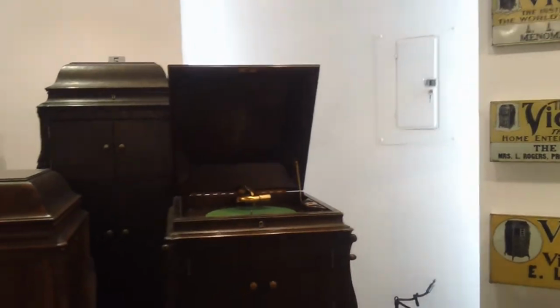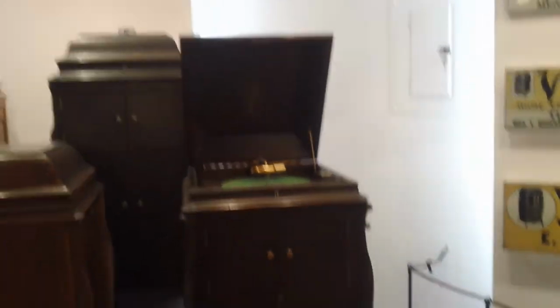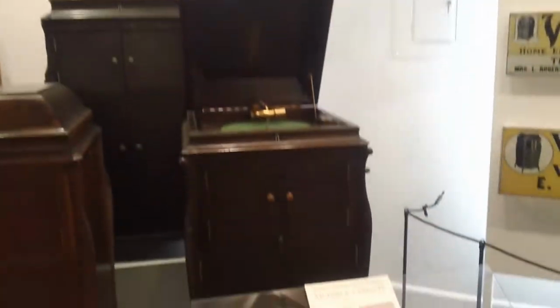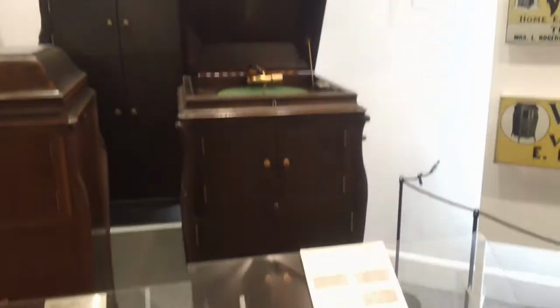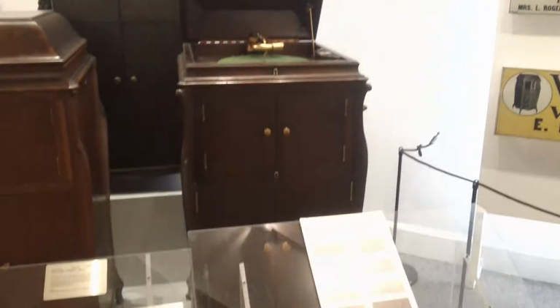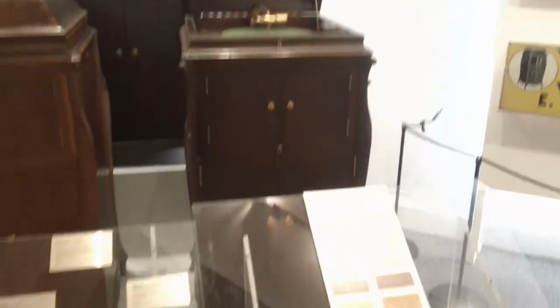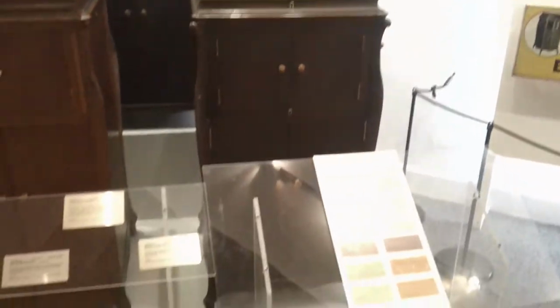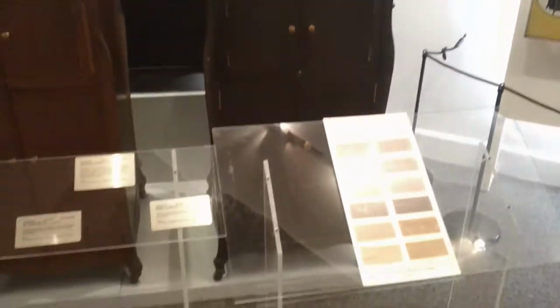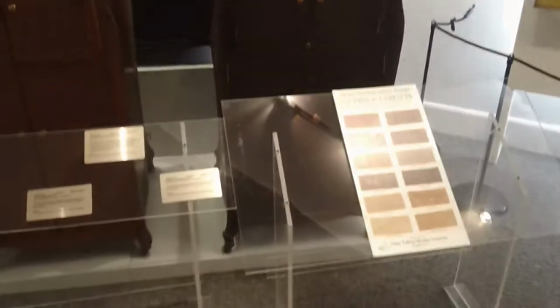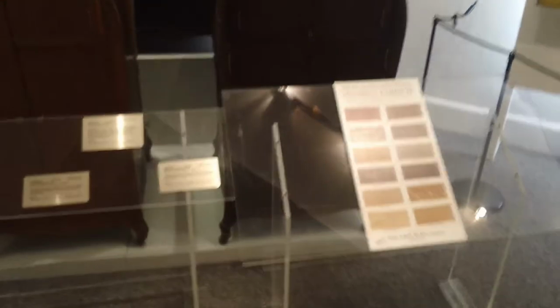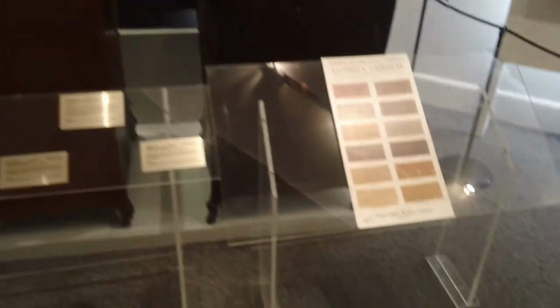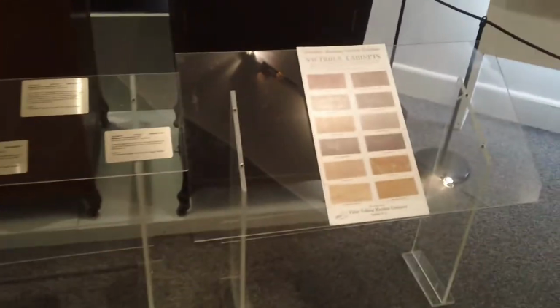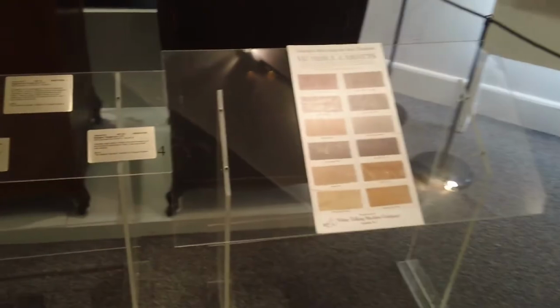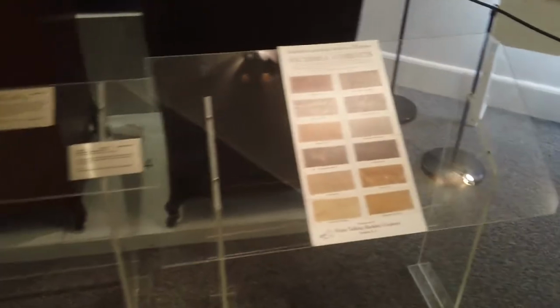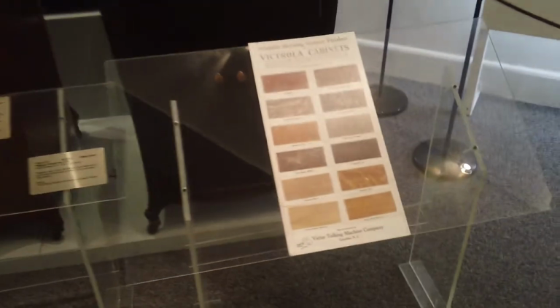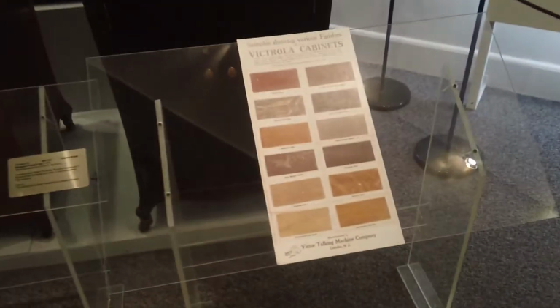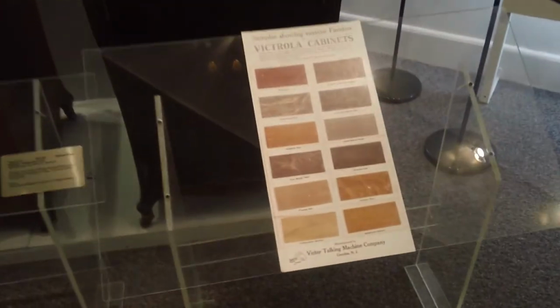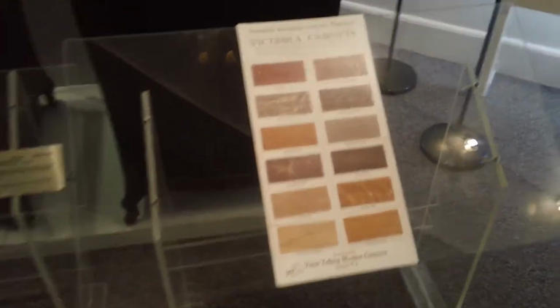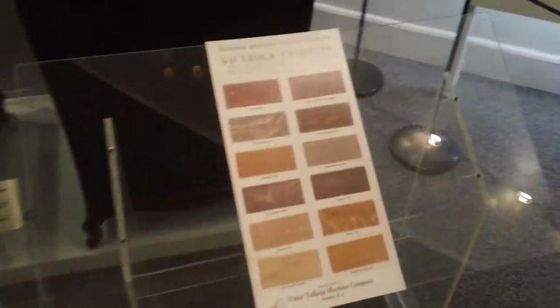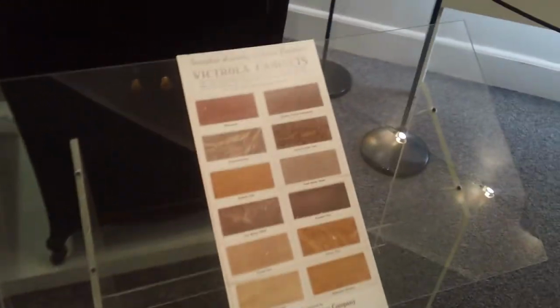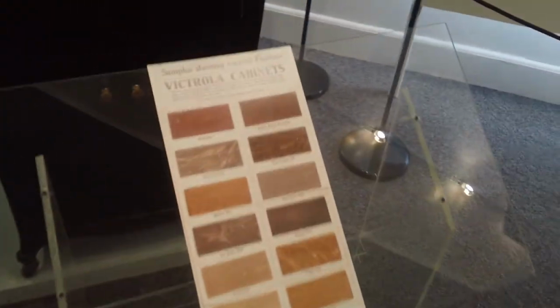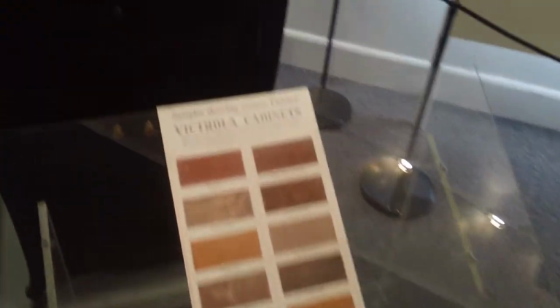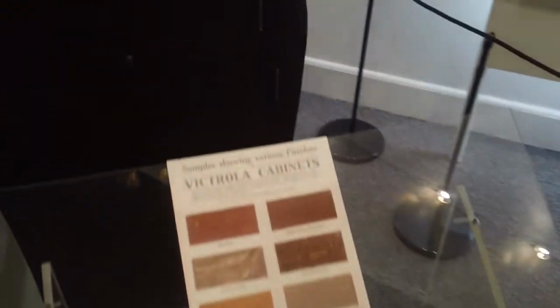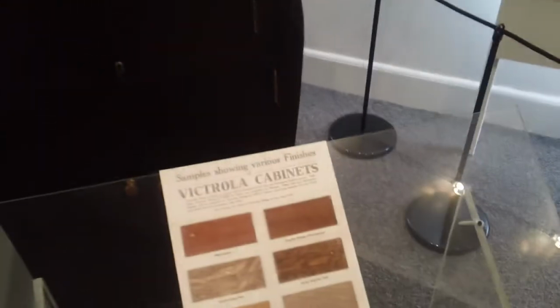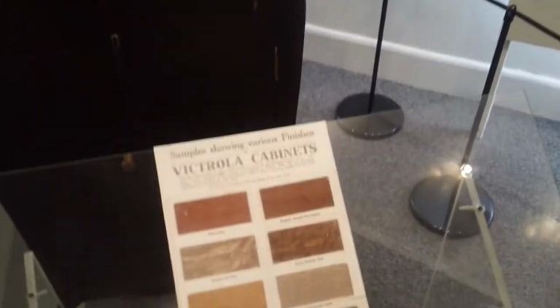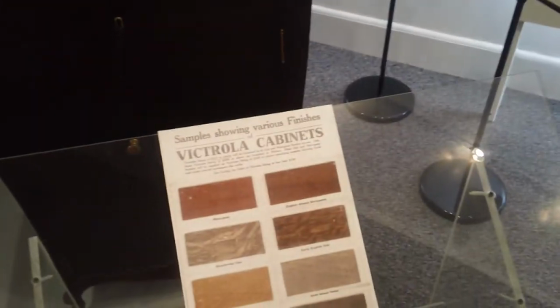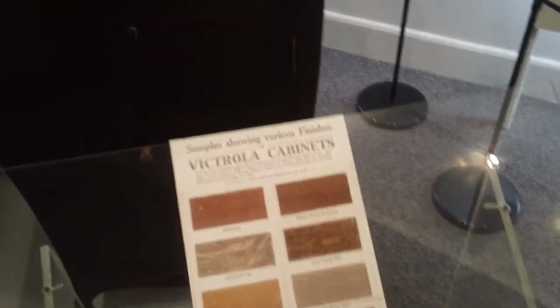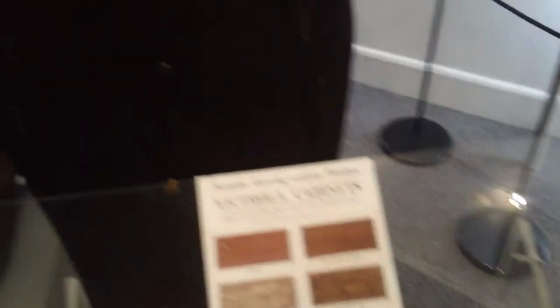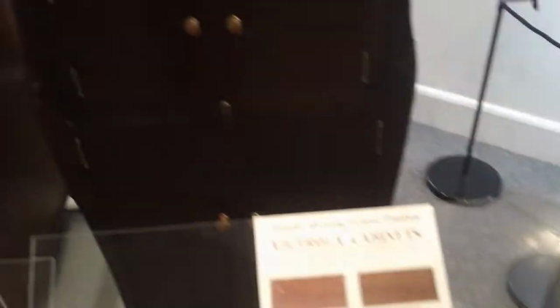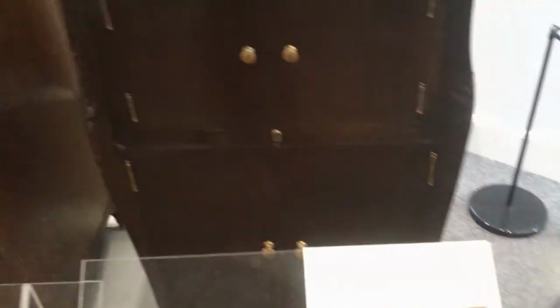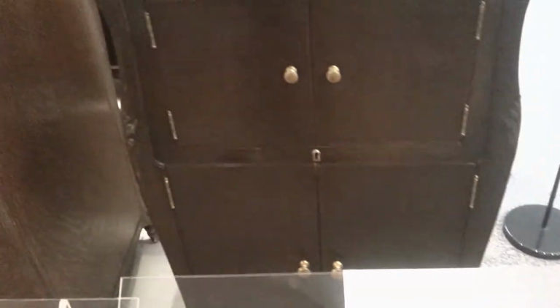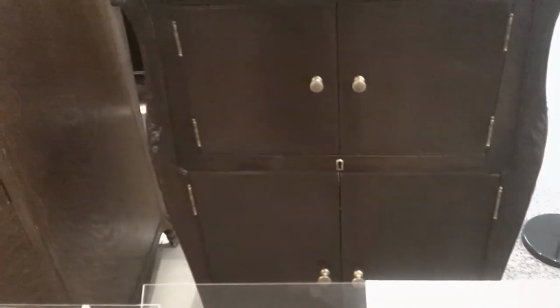Be sure it's a Victrola — the instrument approved by the world's greatest artists. So when would that sign have been hanging? Probably the home entertainer era, $15 to $300. Chicago, Indiana — yeah.